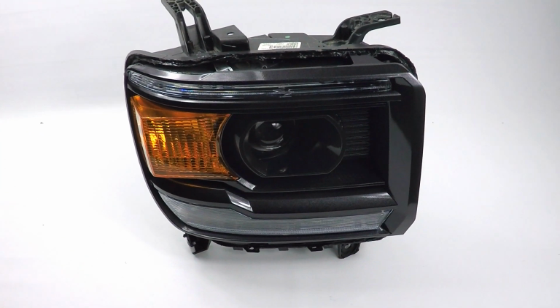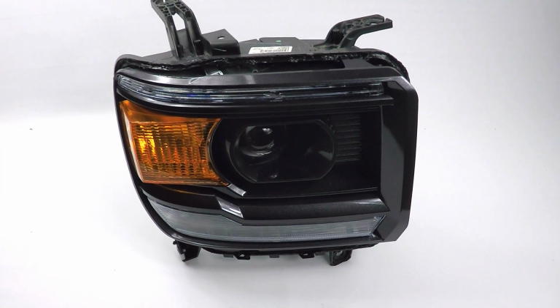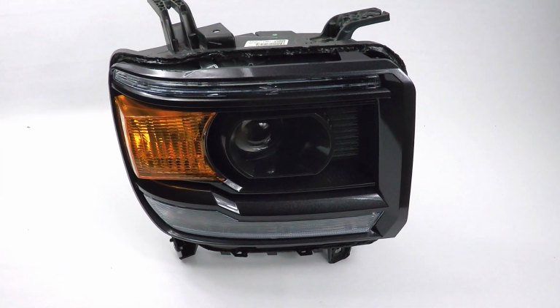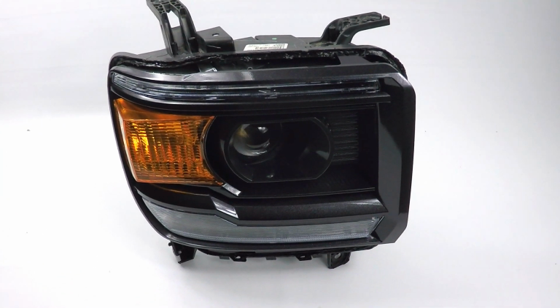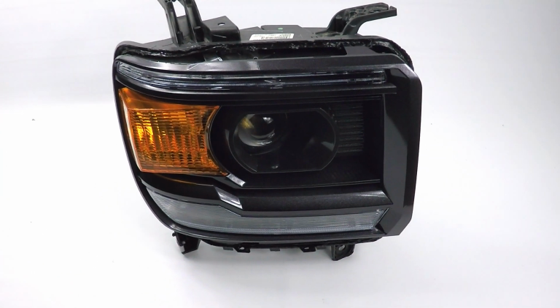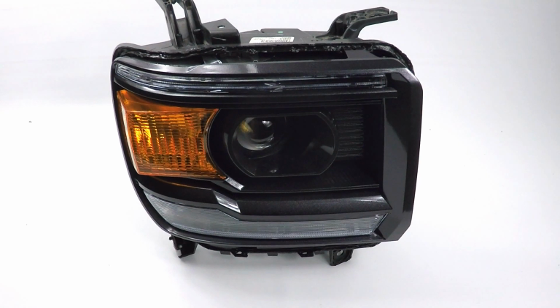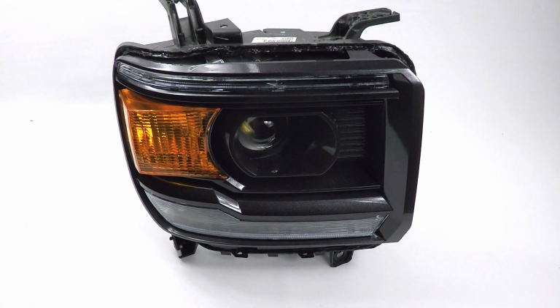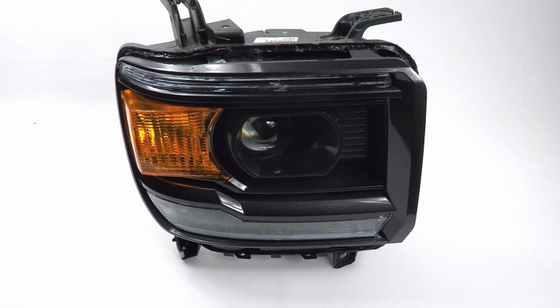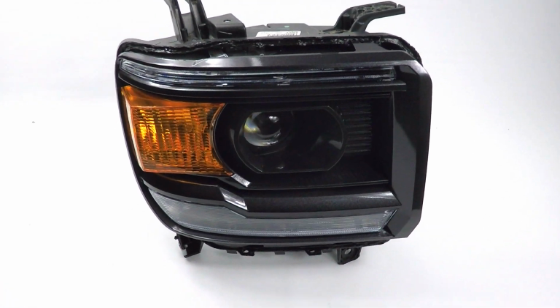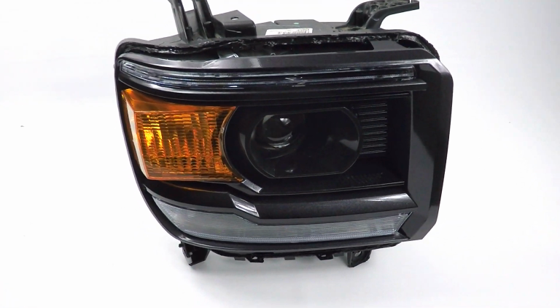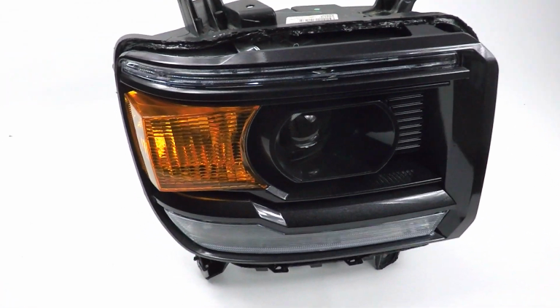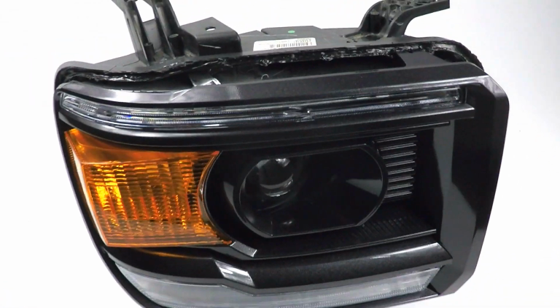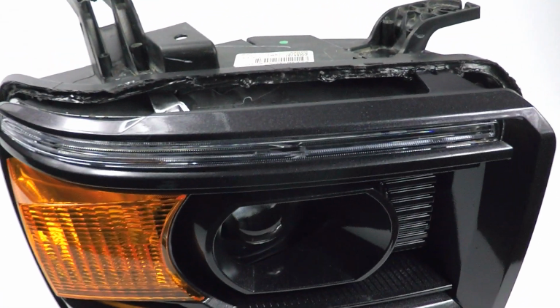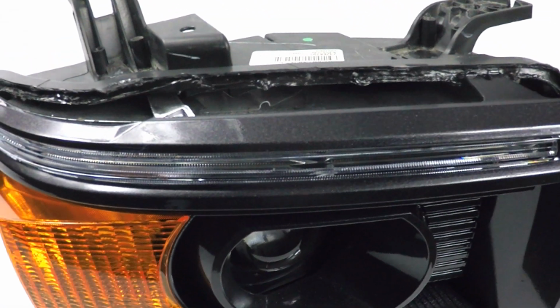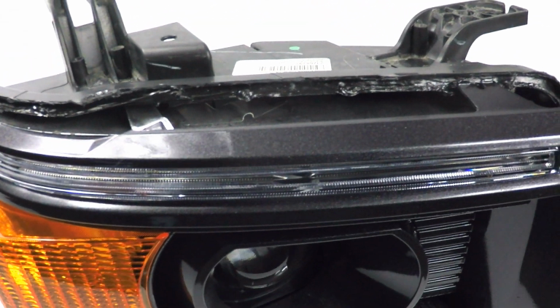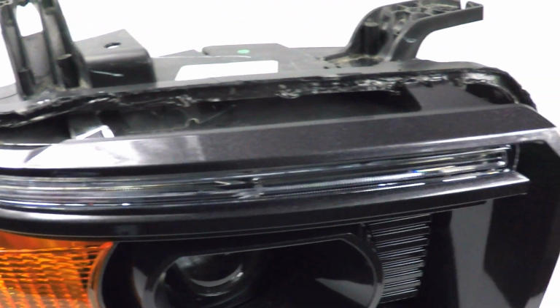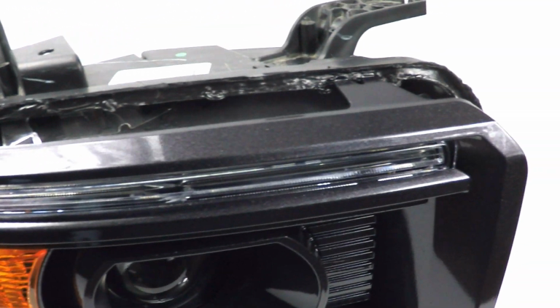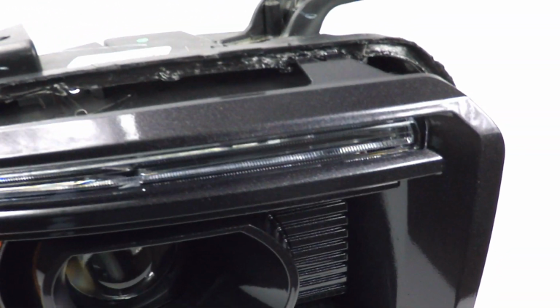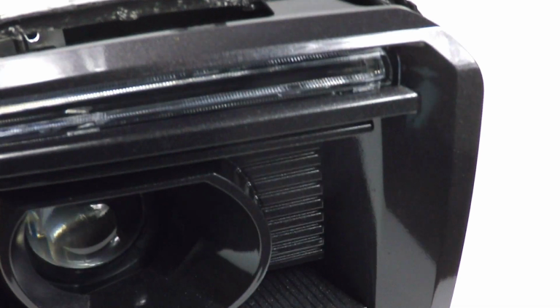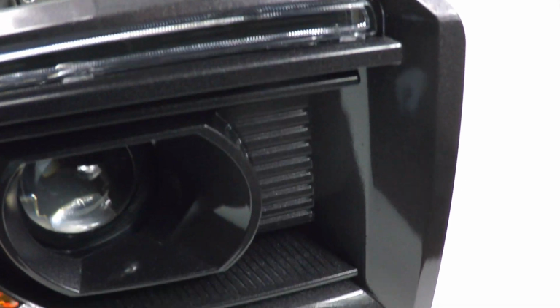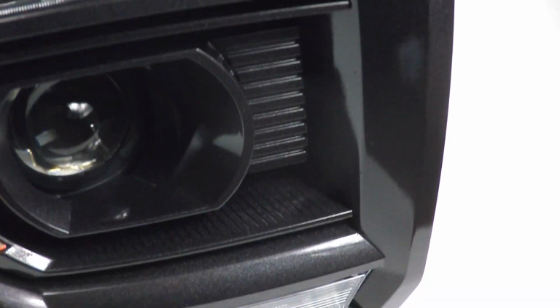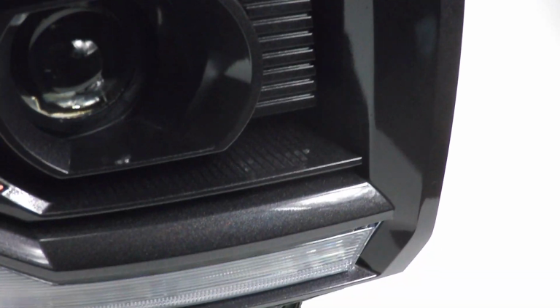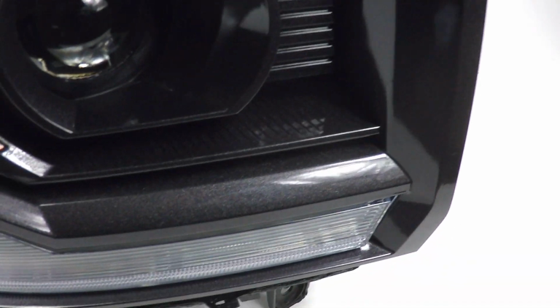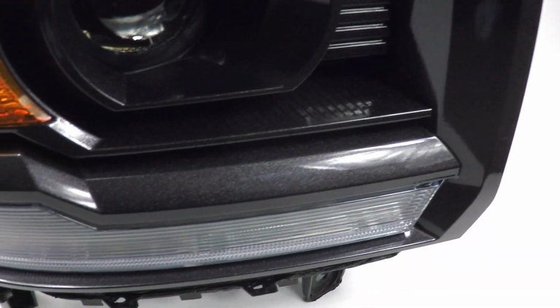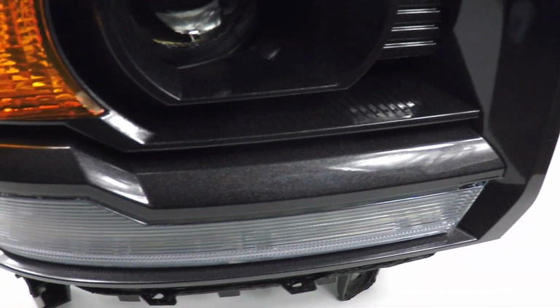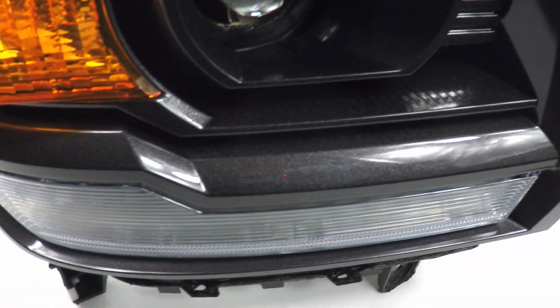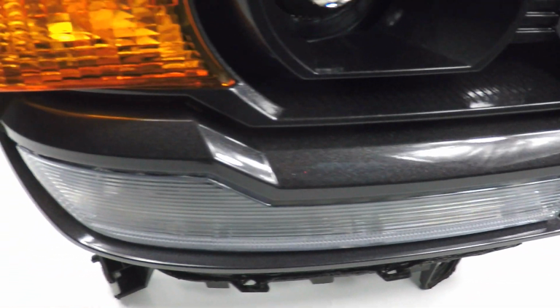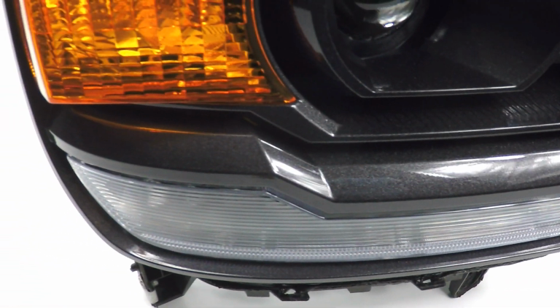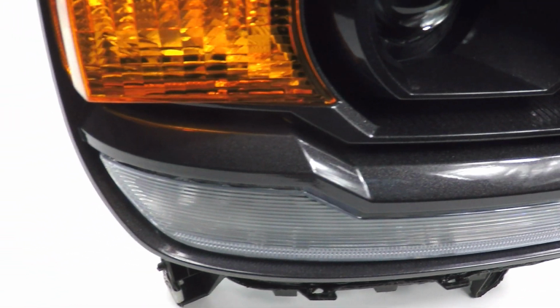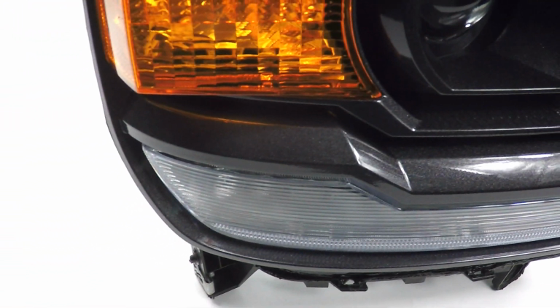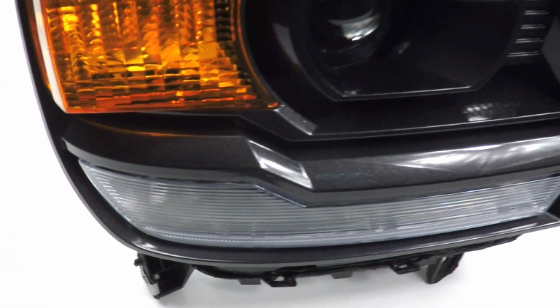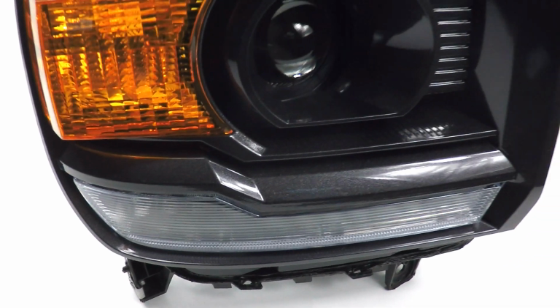We just painted the headlights — we split them apart and painted them factory iridium gray metallic. You can see it's a beautiful color. We do all our painting in-house, so we guarantee the quality and paint match.